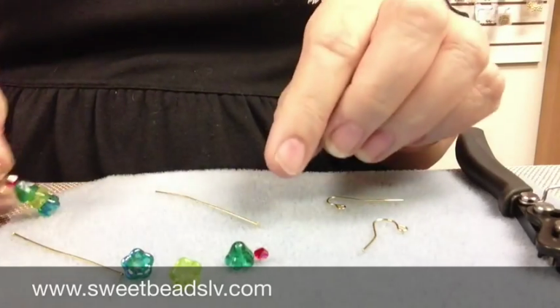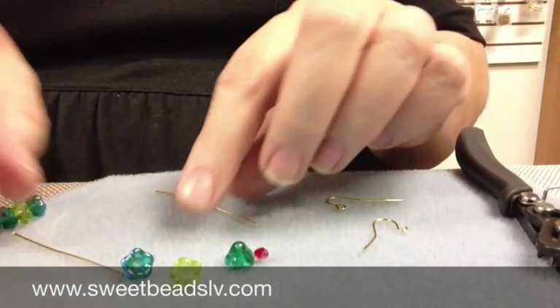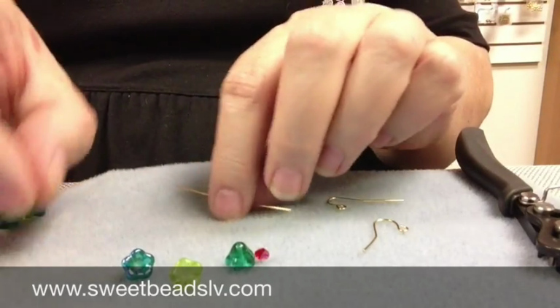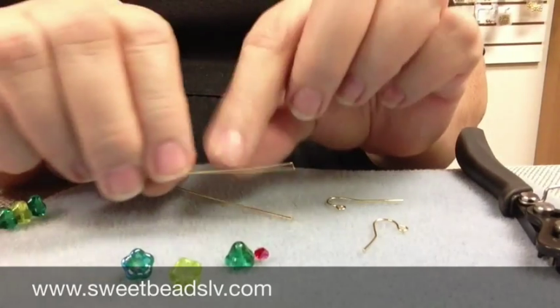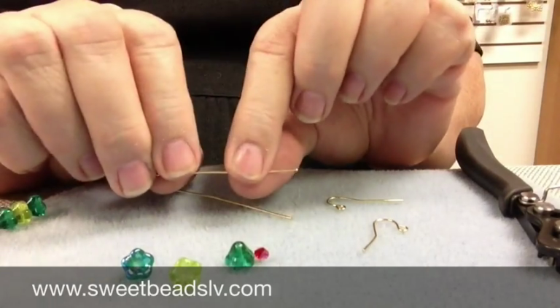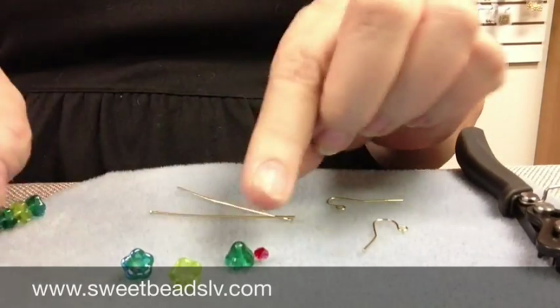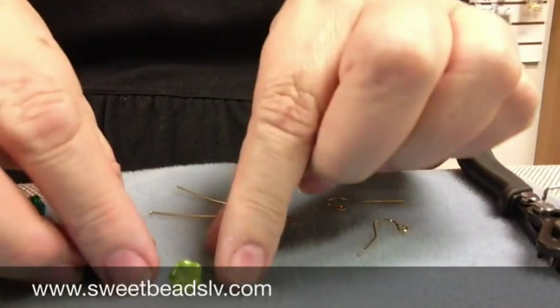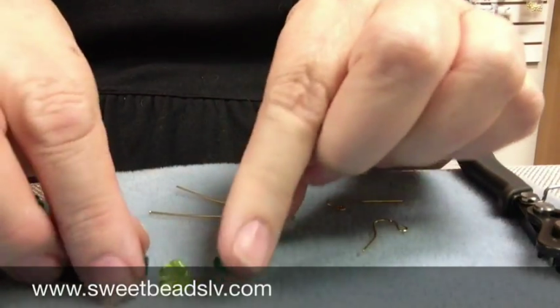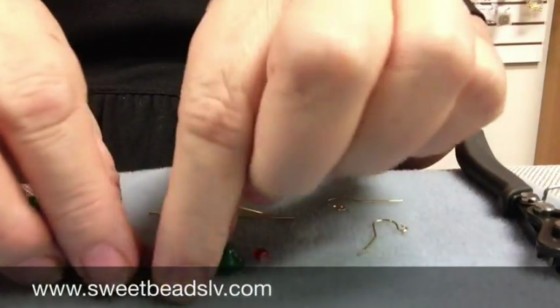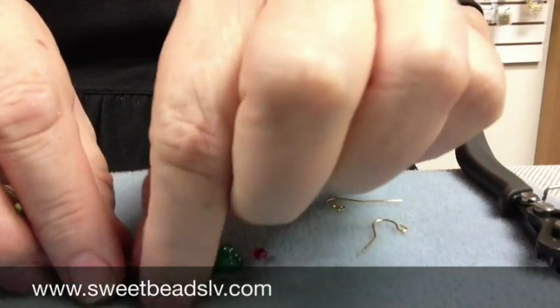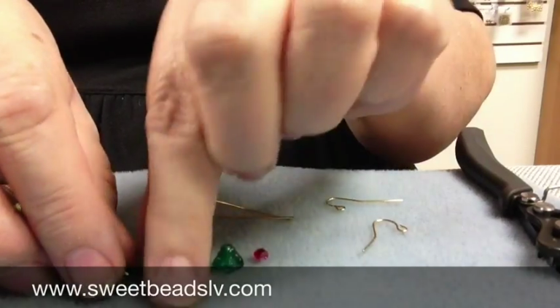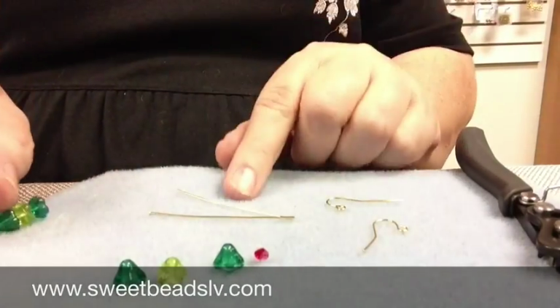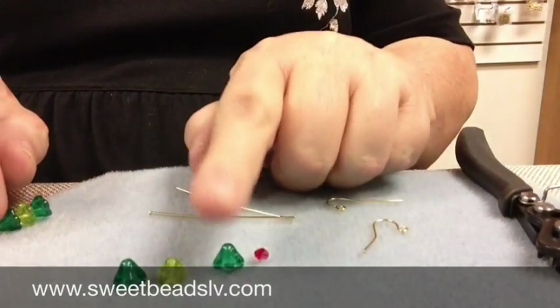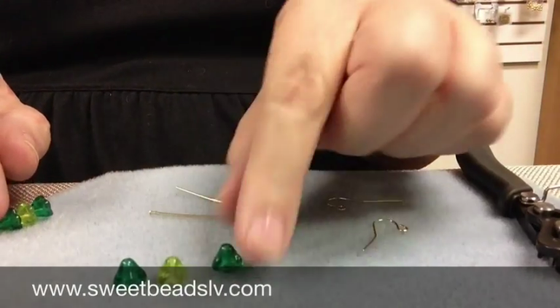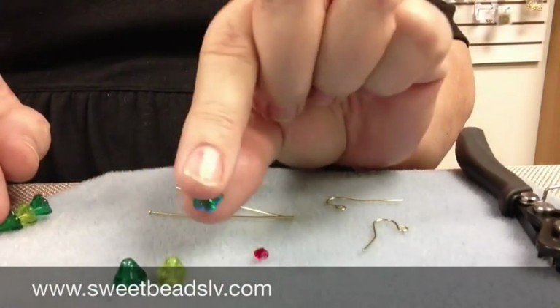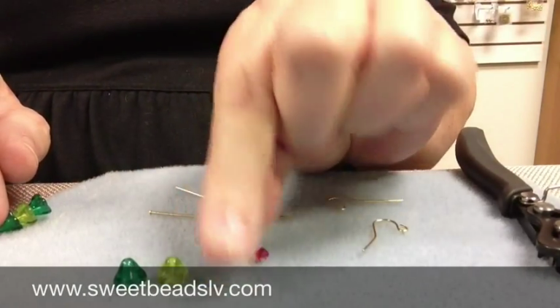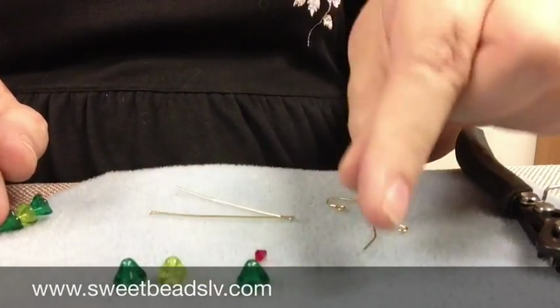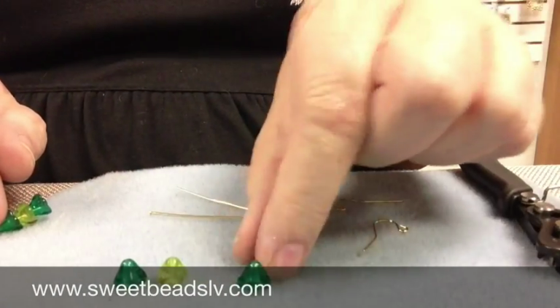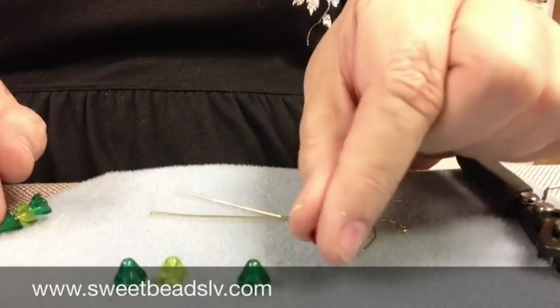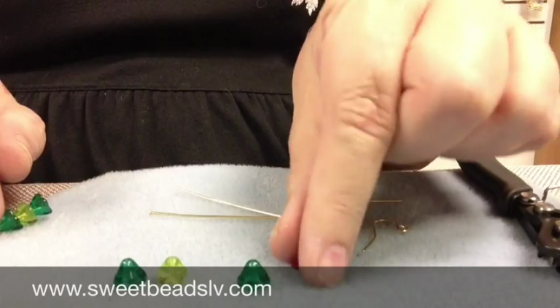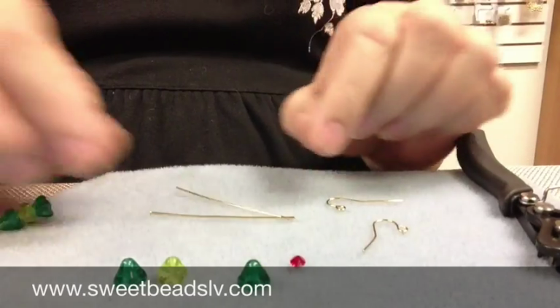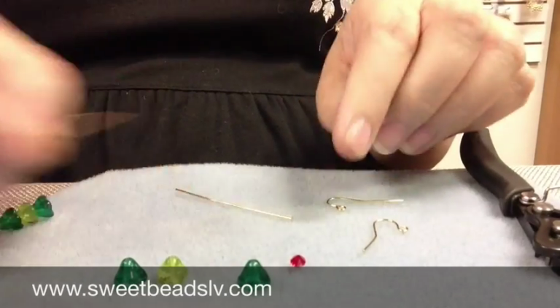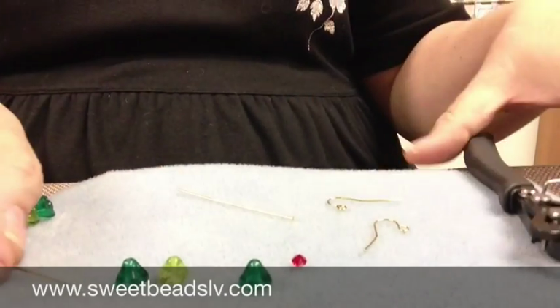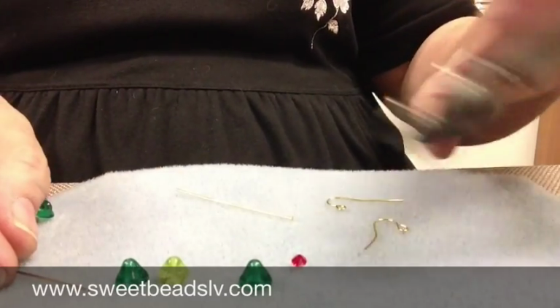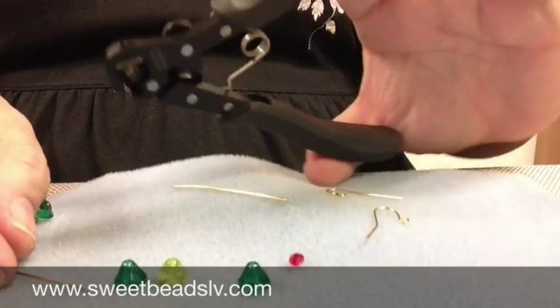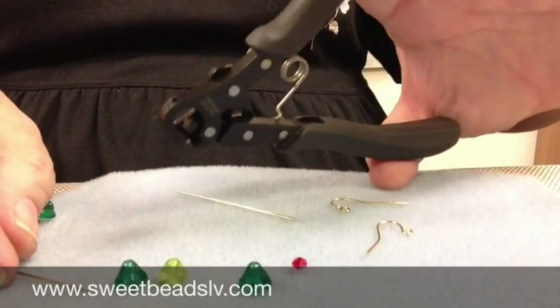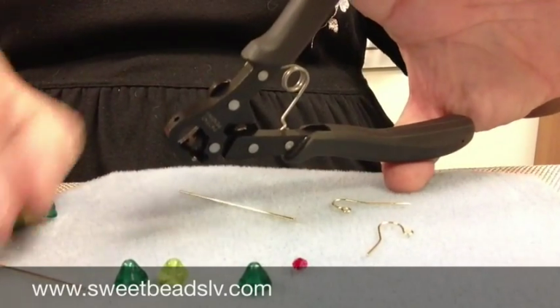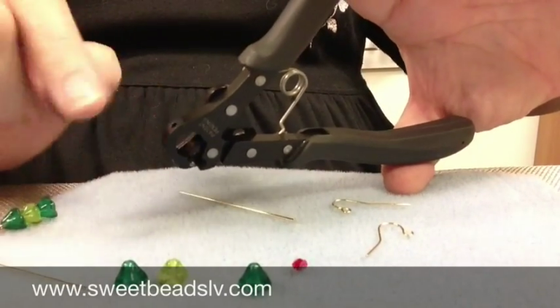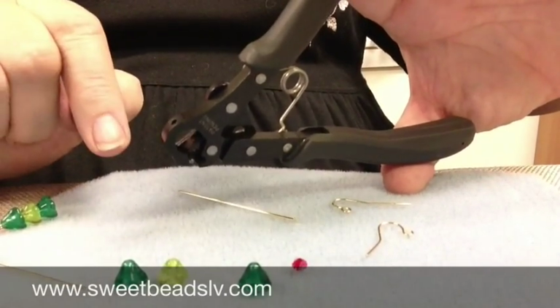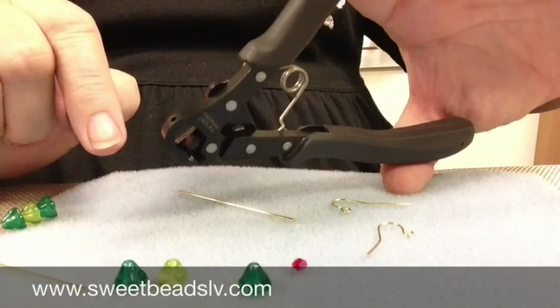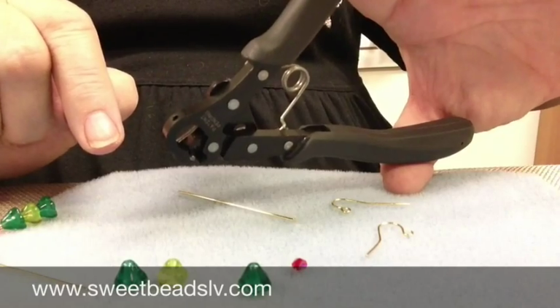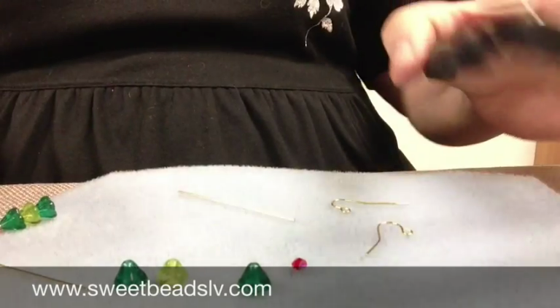So all you need are some head pins, some 6x8 glass bellflower beads, and 4mm crystals. And I'm using a pair of Beadsmith One-Step Loopers today to make this really quick and easy.